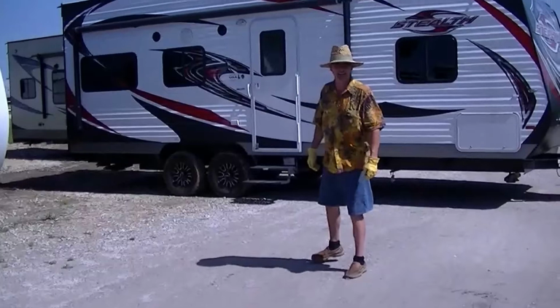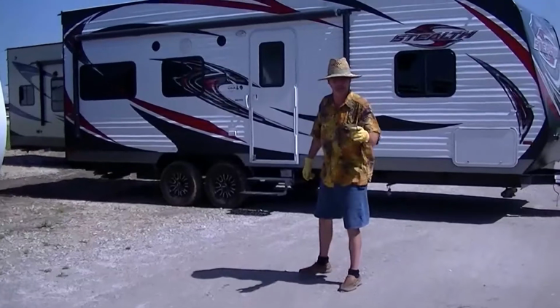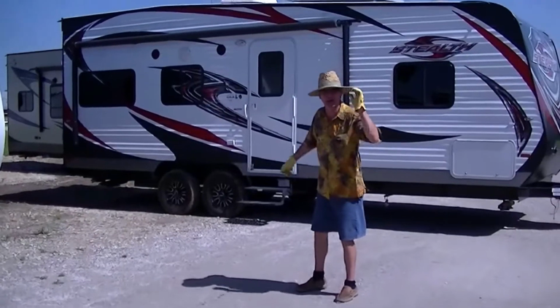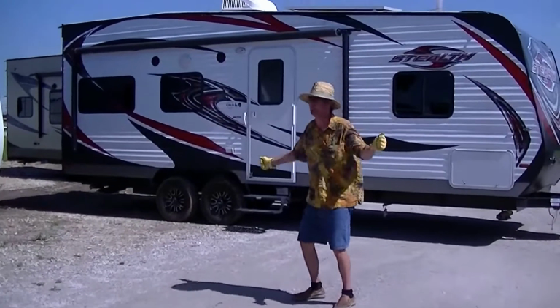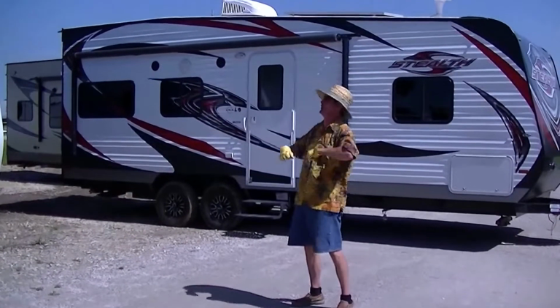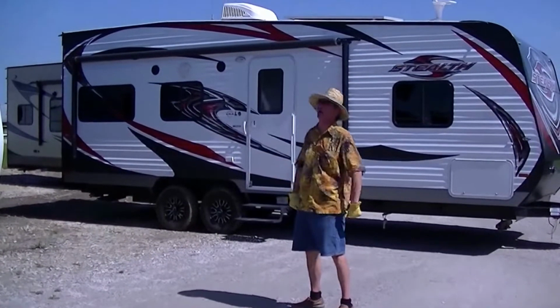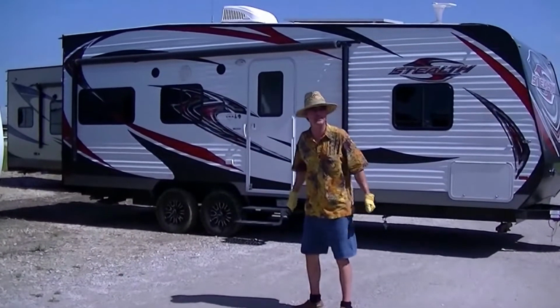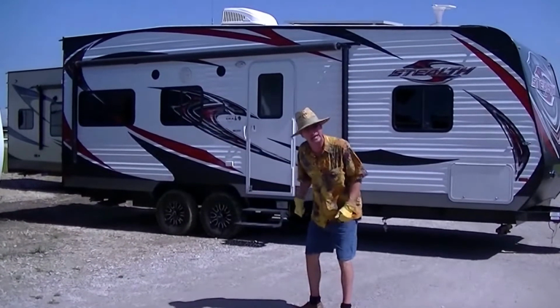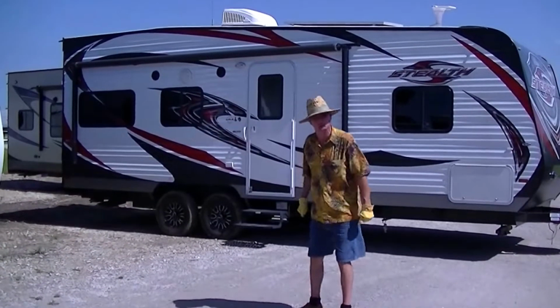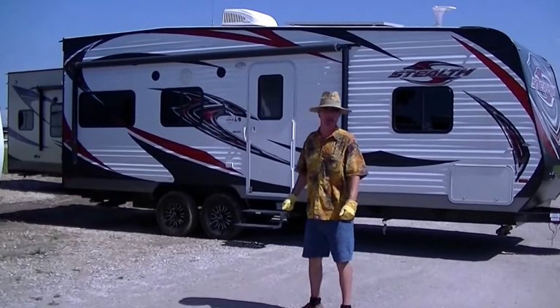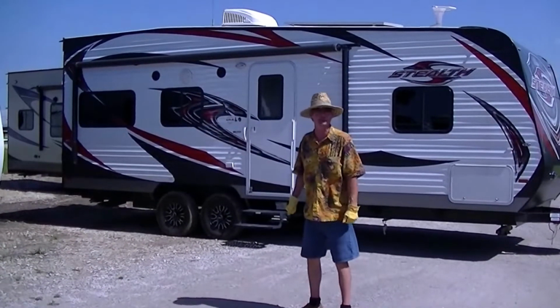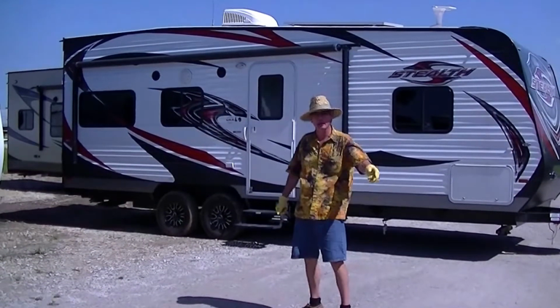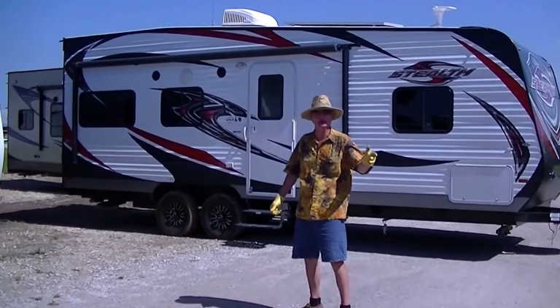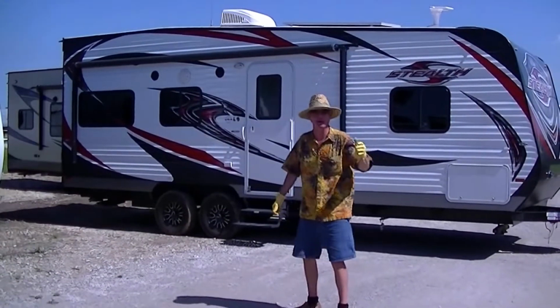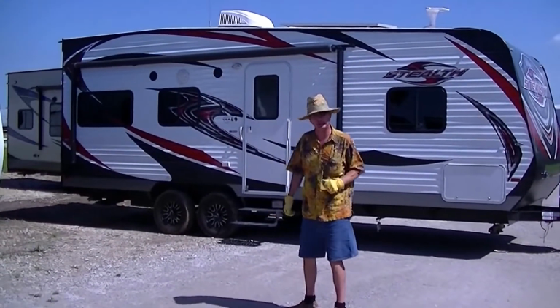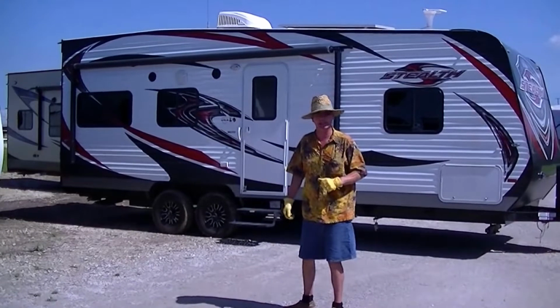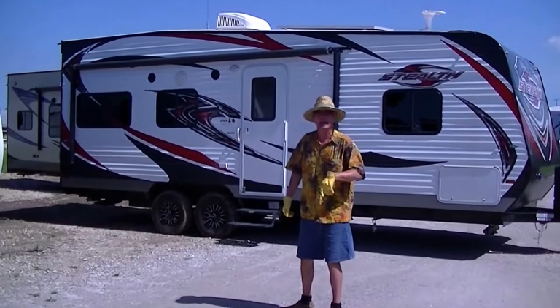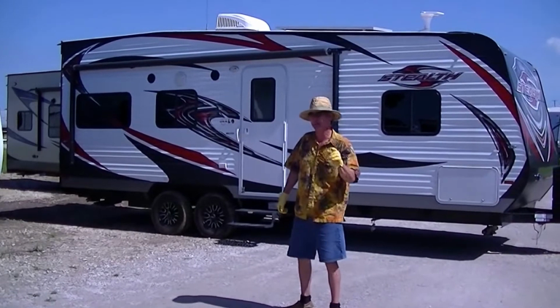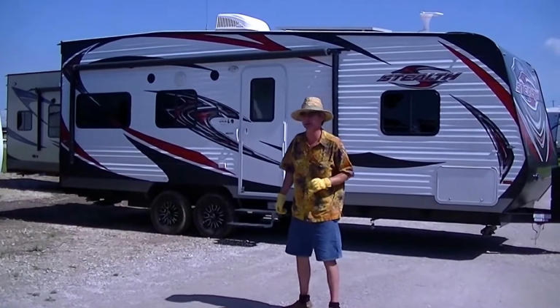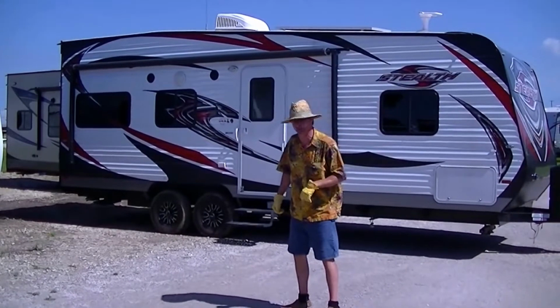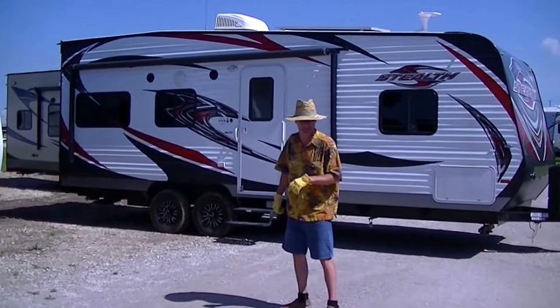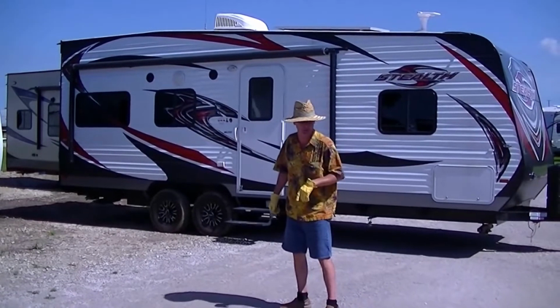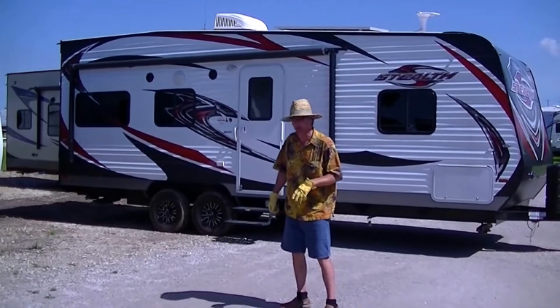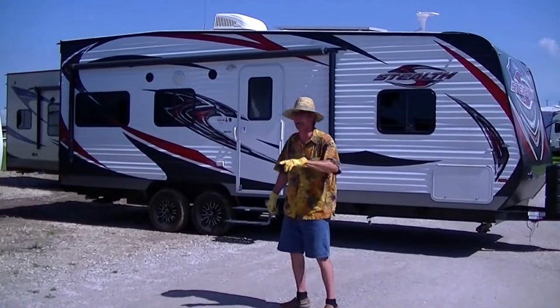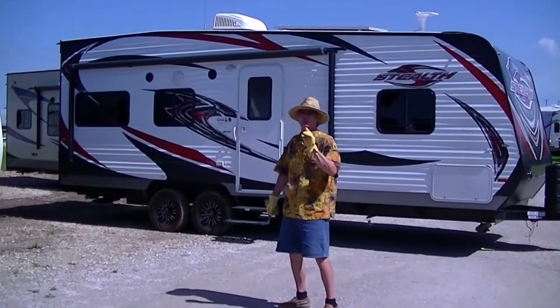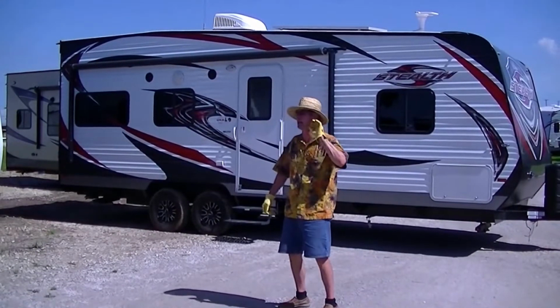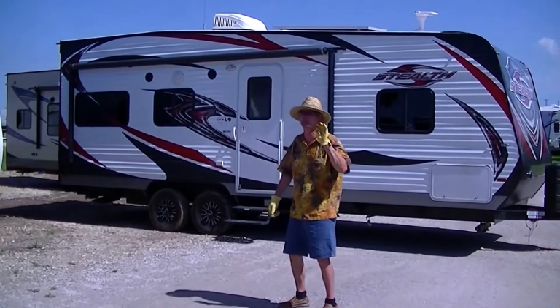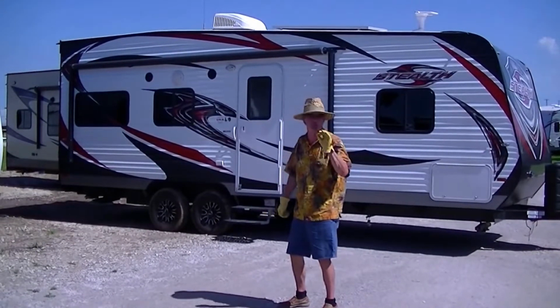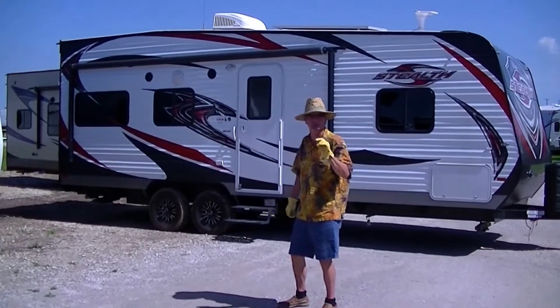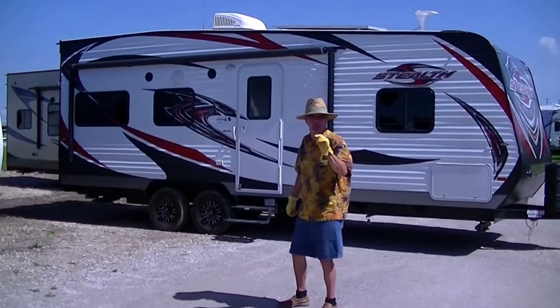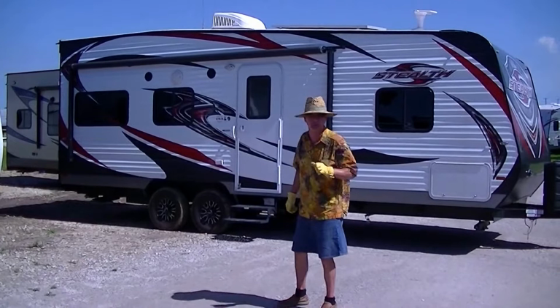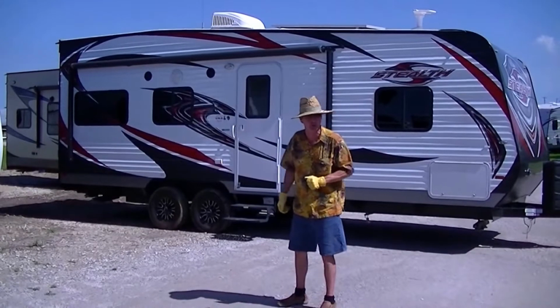Hey, this is Bob Barker, your RV Guy extraordinaire. I'm out here at the RV Guys in Valley View, Texas this morning, and I have got a super sweet treat just for you.